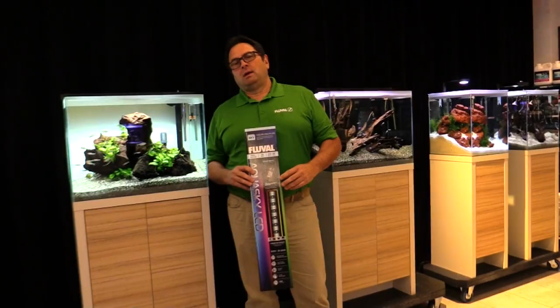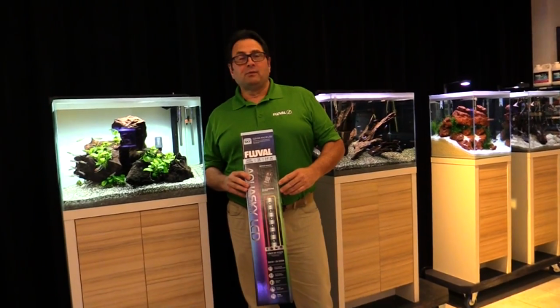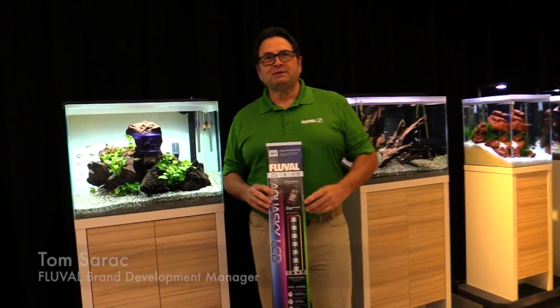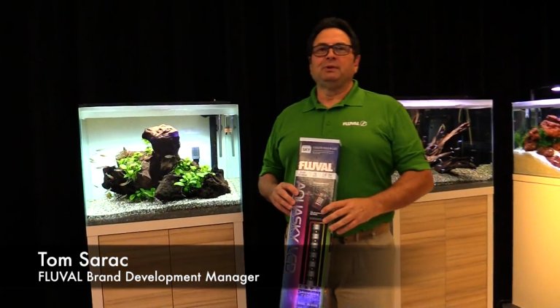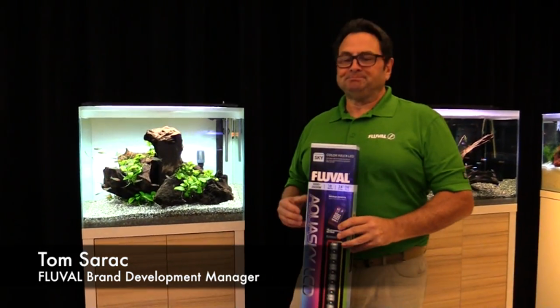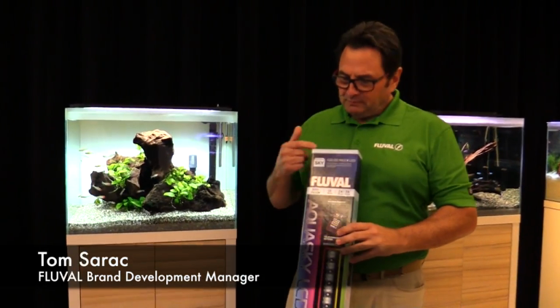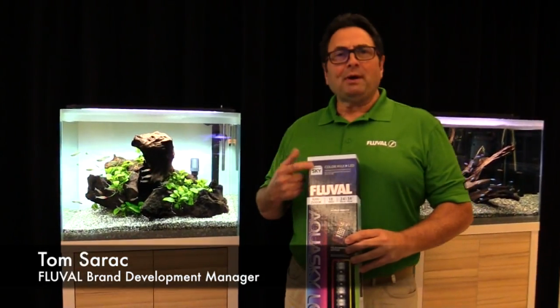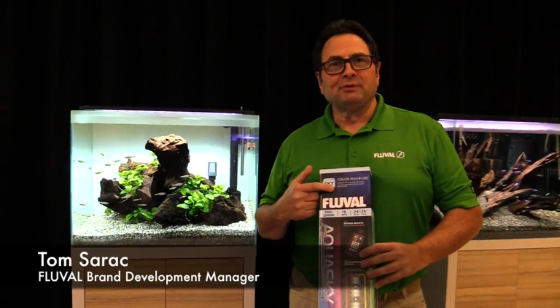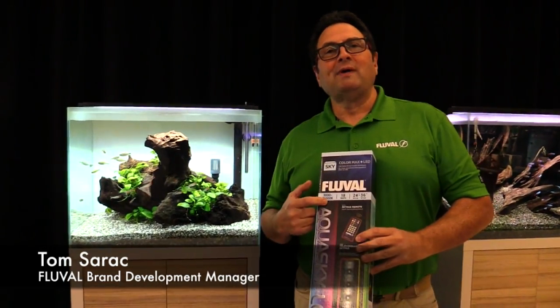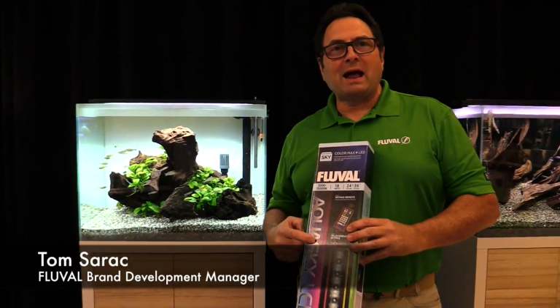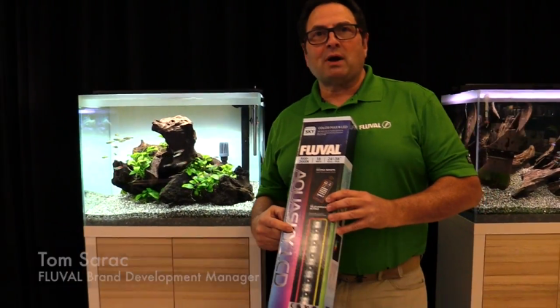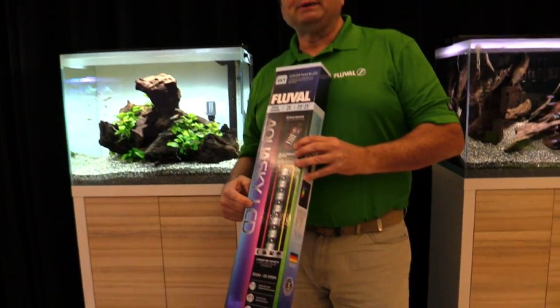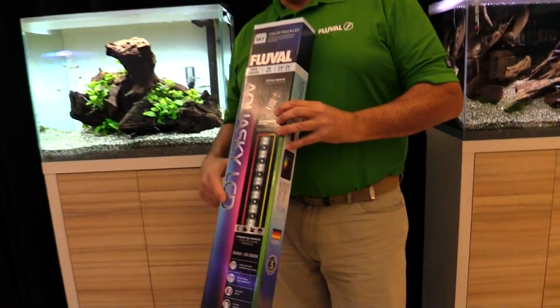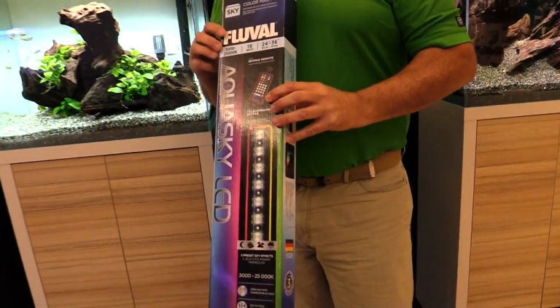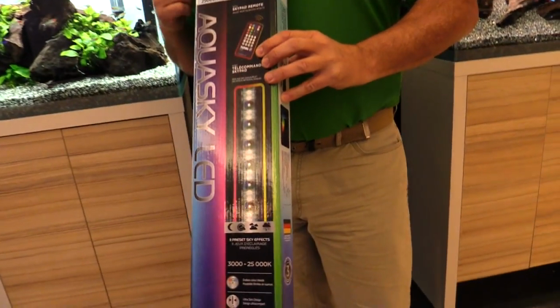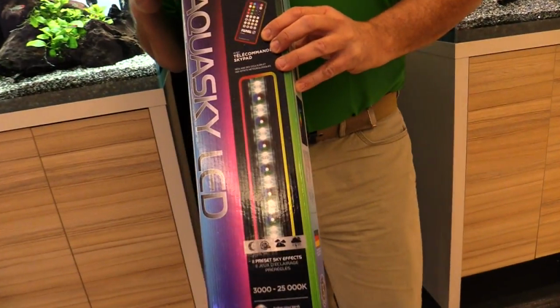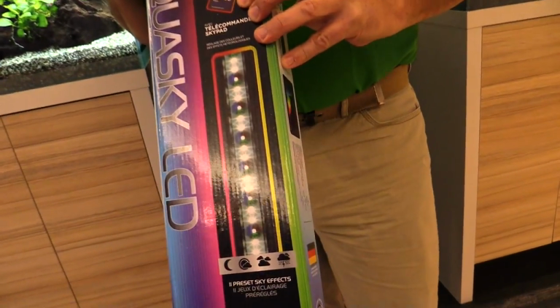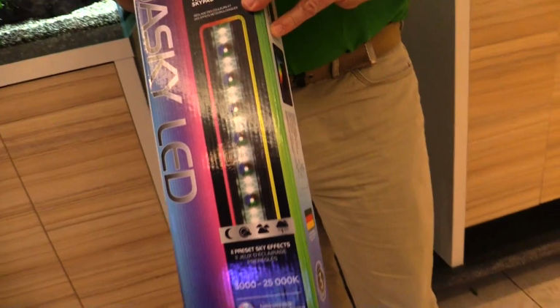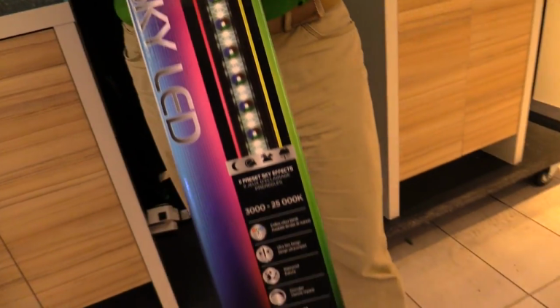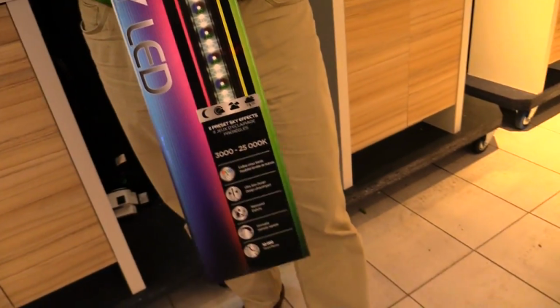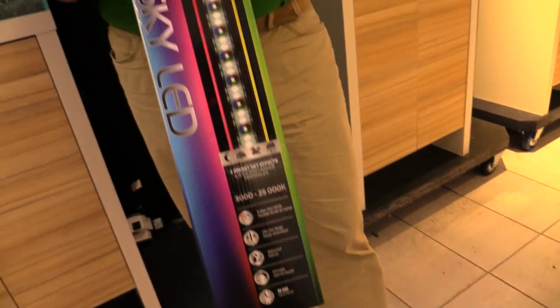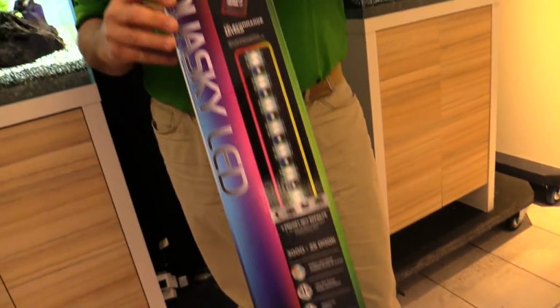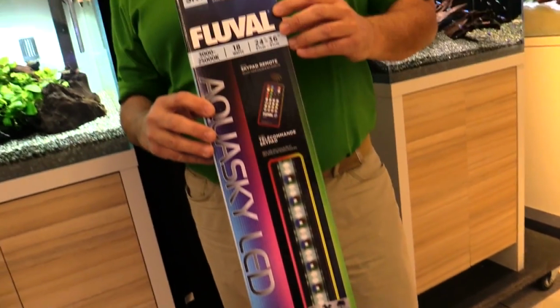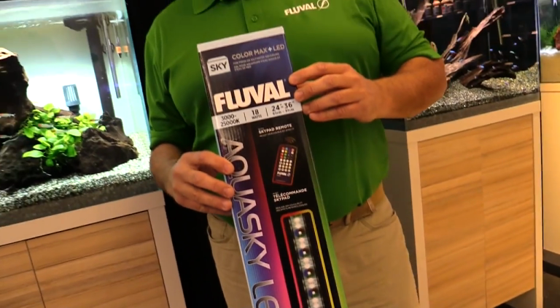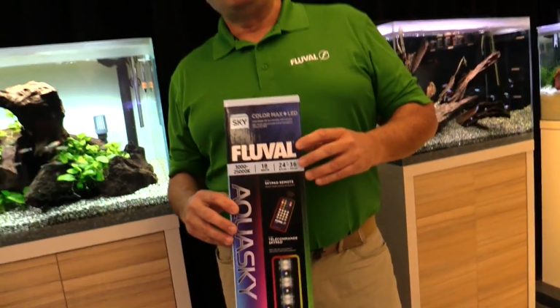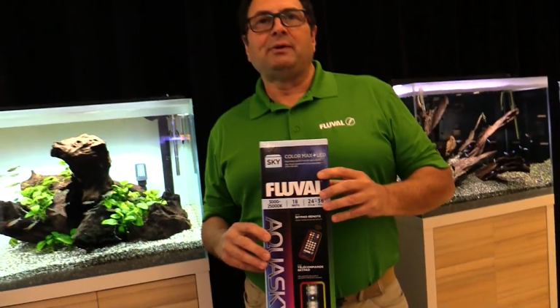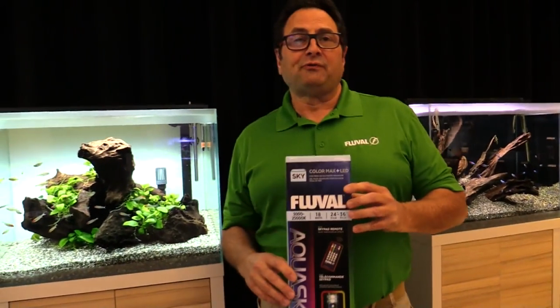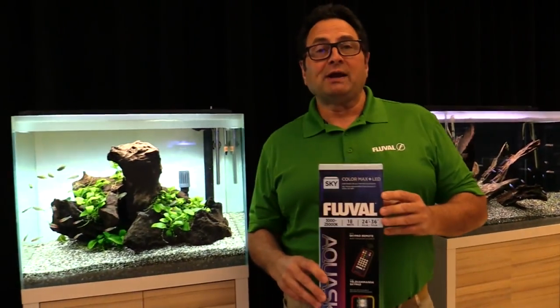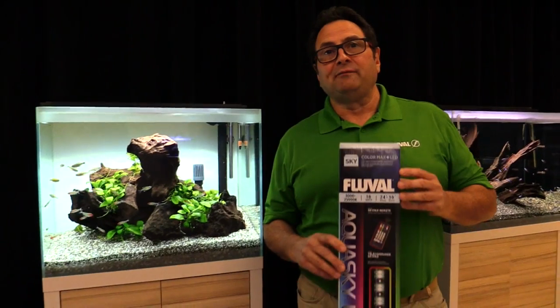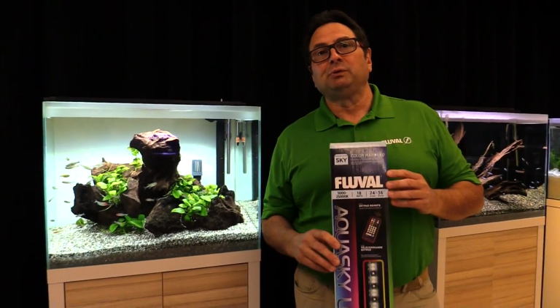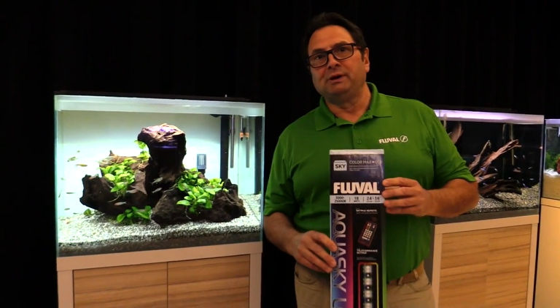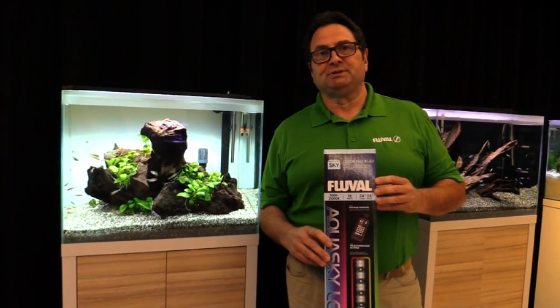Hi everyone, thanks for tuning in. We're talking about the Fluval Aquasky LED. A couple of points before we get started: these units are available in three different sizes, and they're also for fresh and fish-only marine systems.